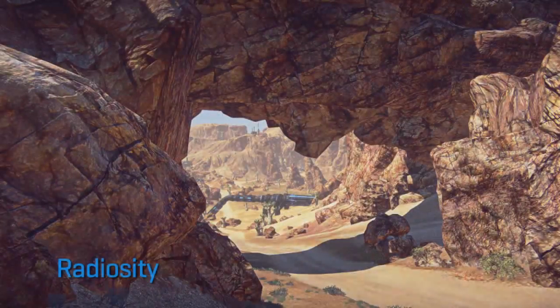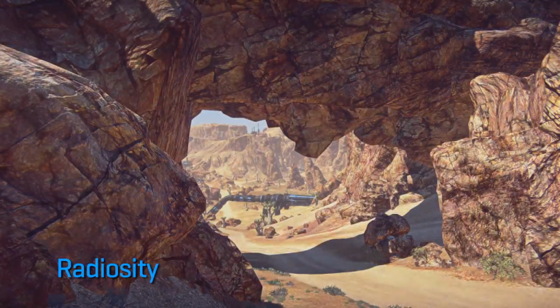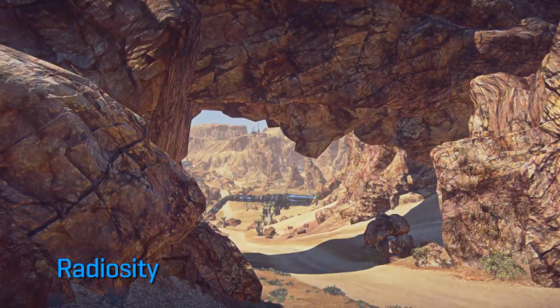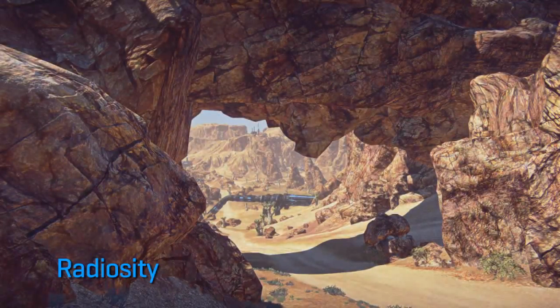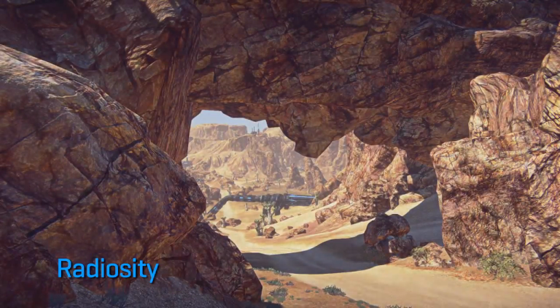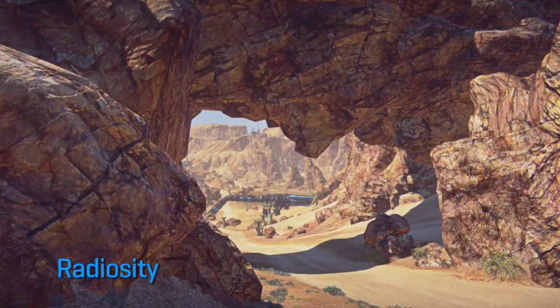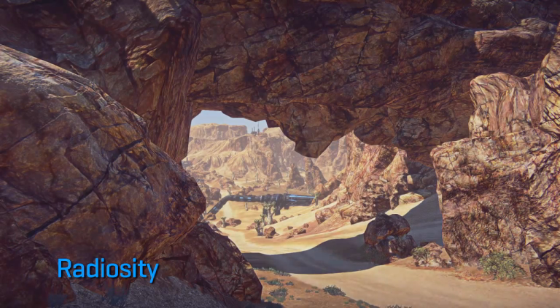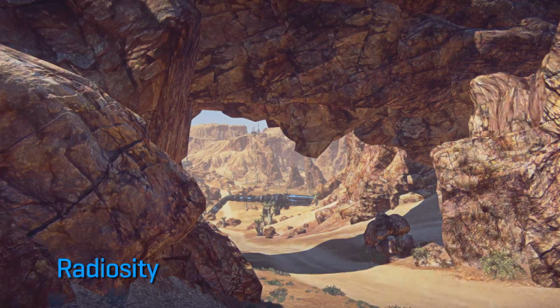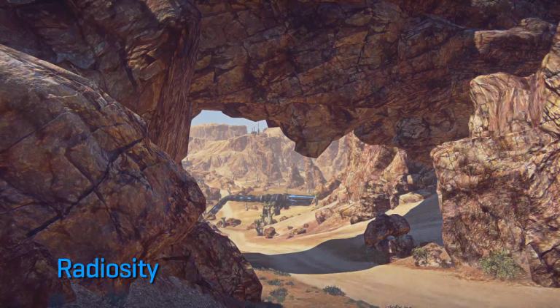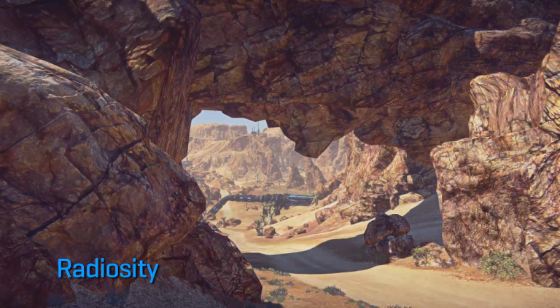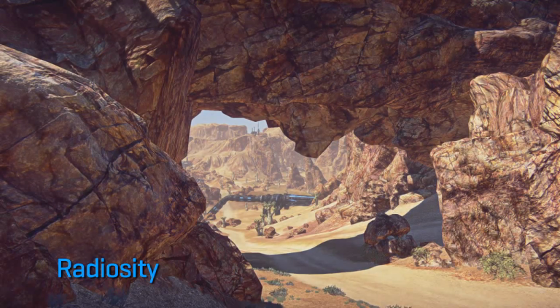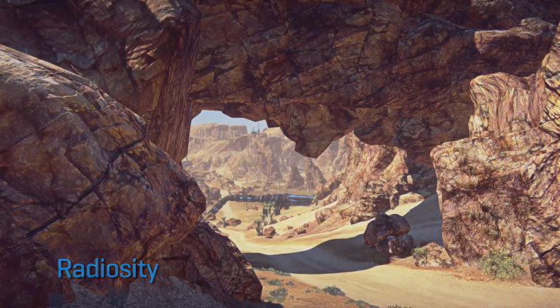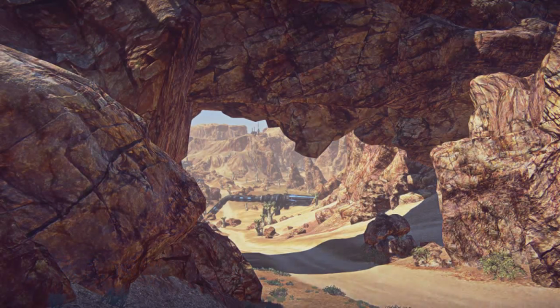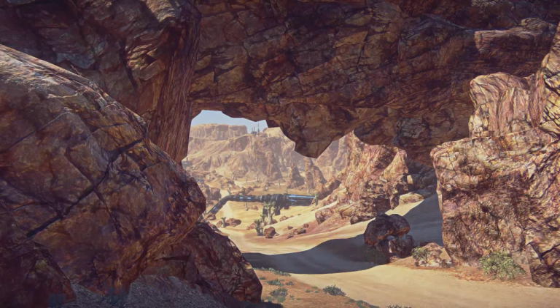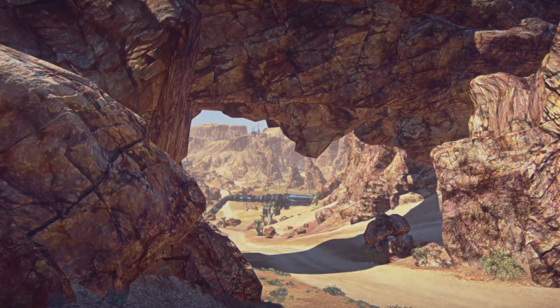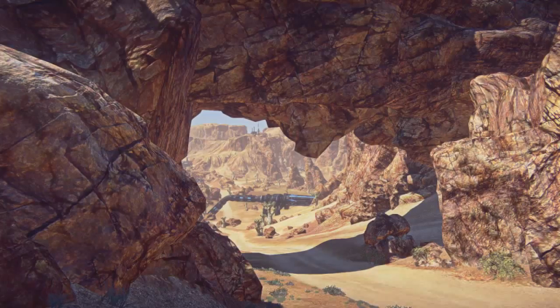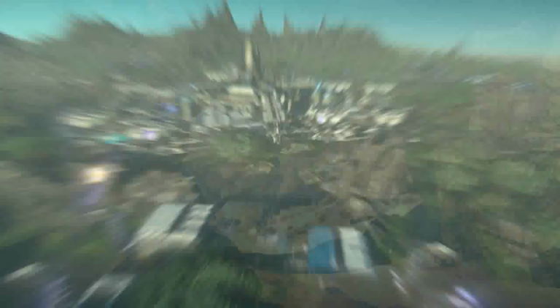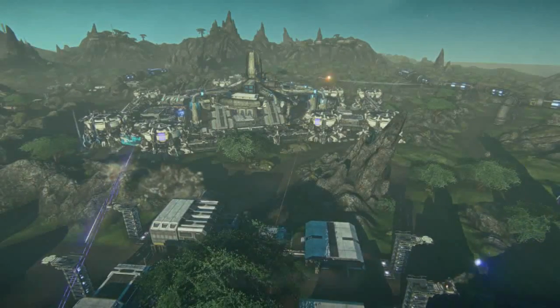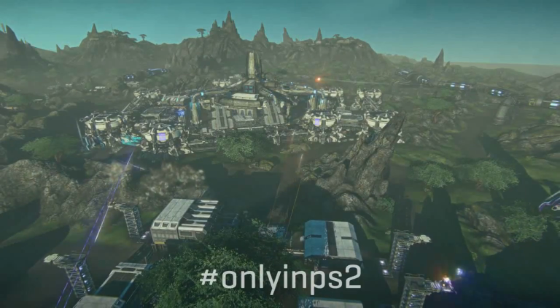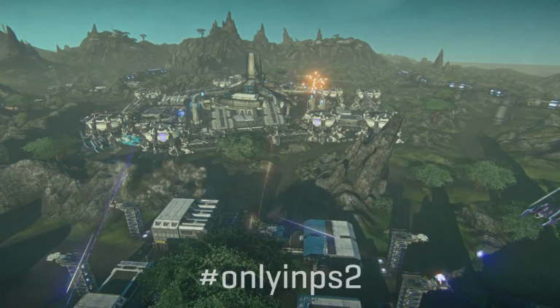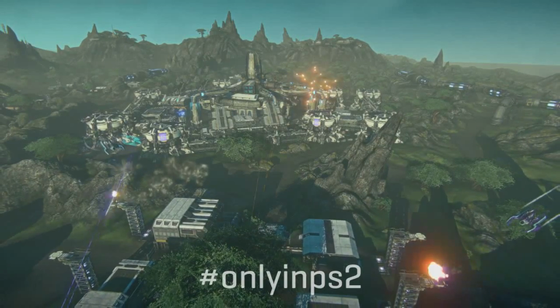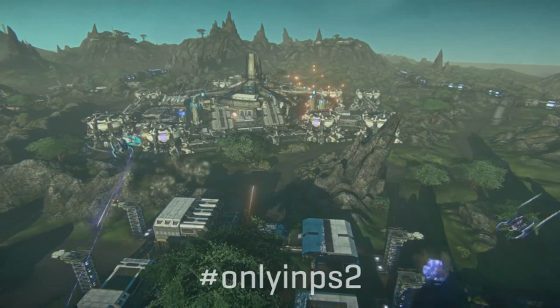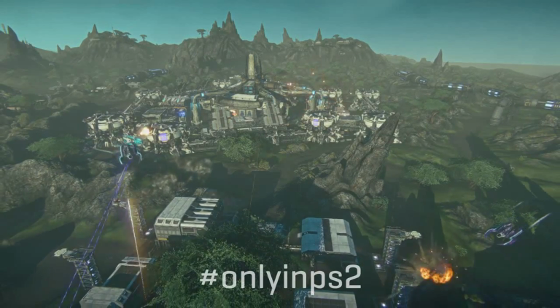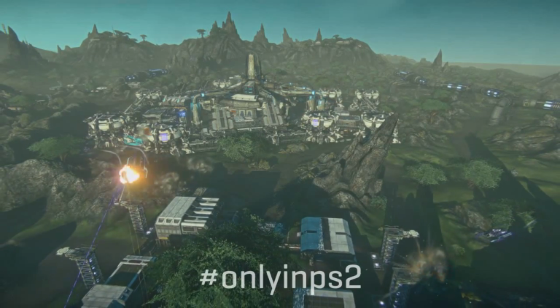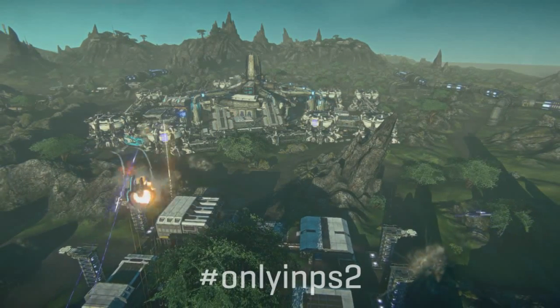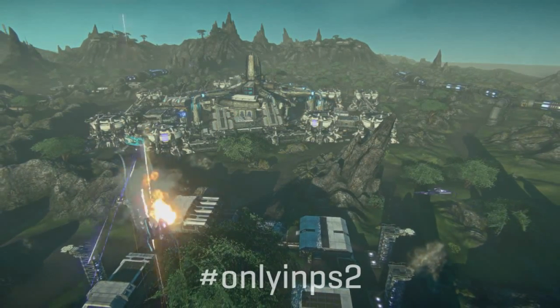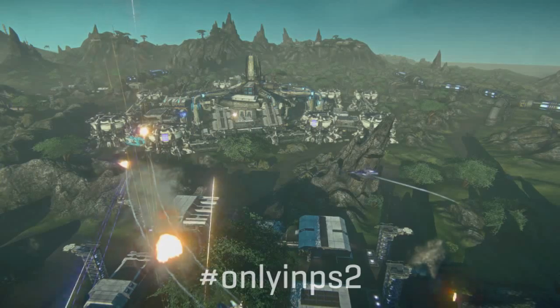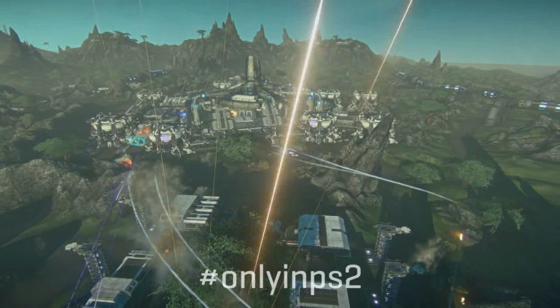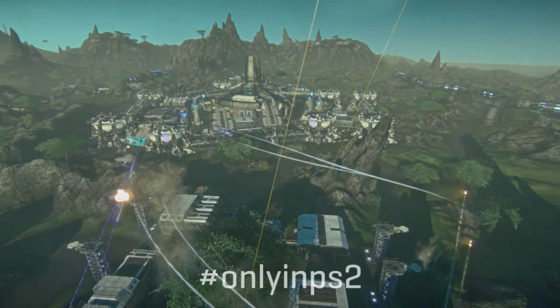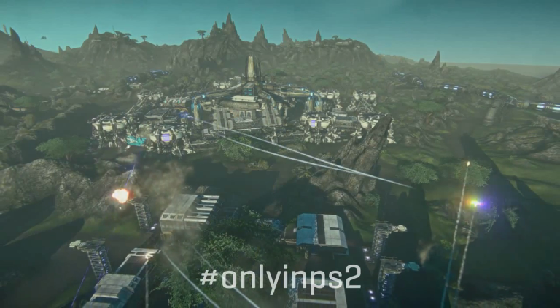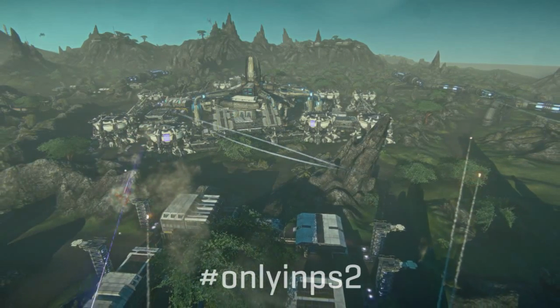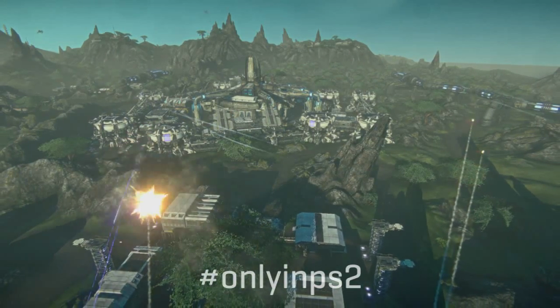Bounced light from the road illuminates the shadowed rocks in this scene. The sunlight dims as the clouds pass in front of the sun. That concludes our brief demonstration of Forgelight. Hope you enjoyed it and I hope to see you on Araxxus.